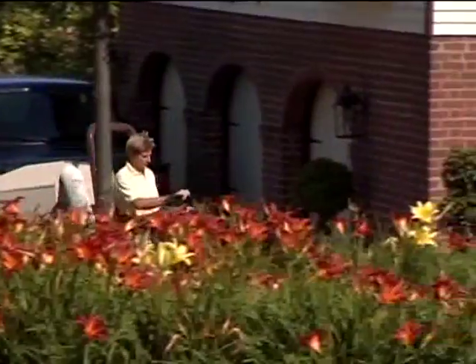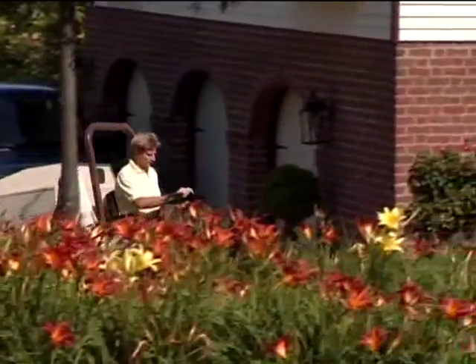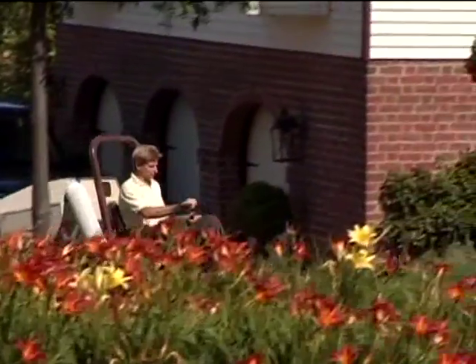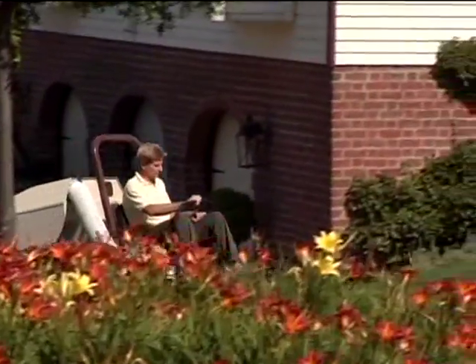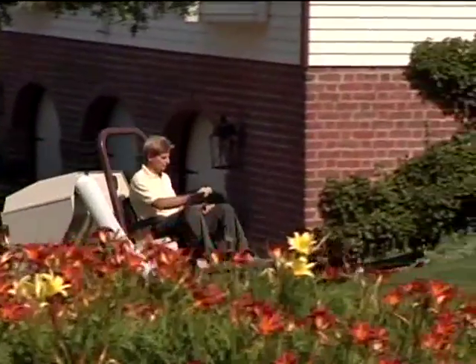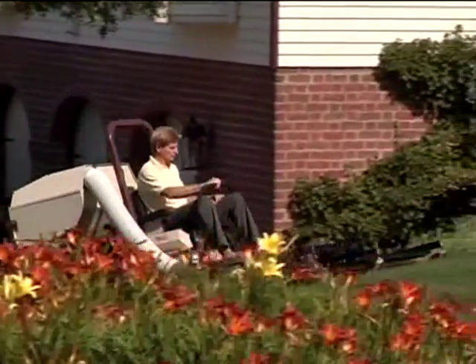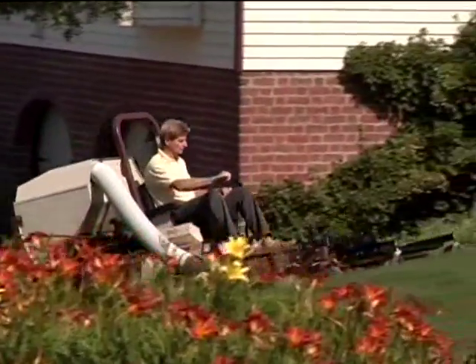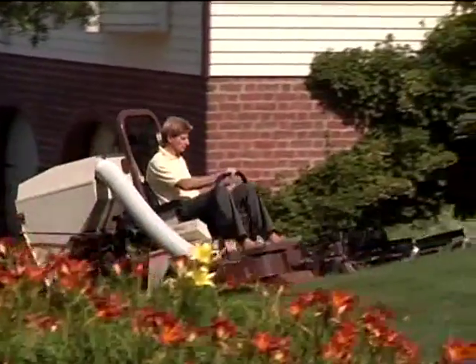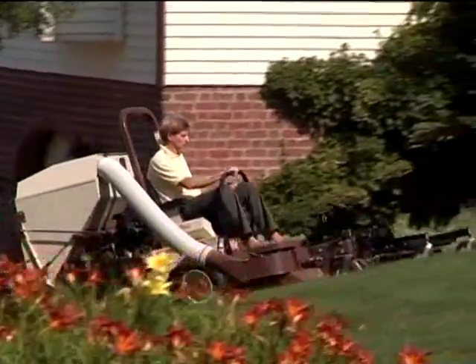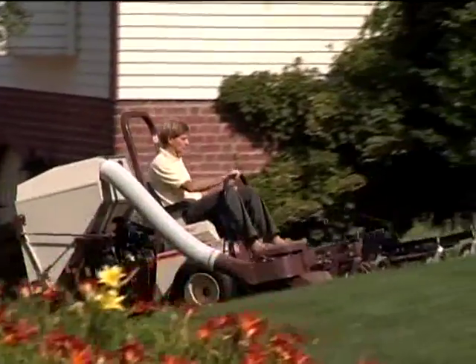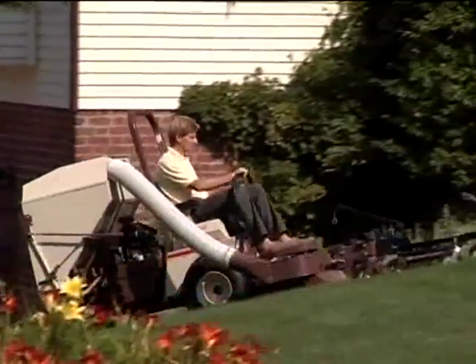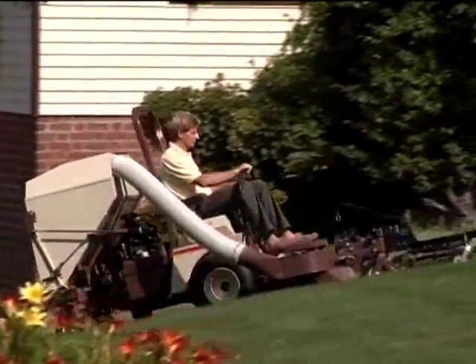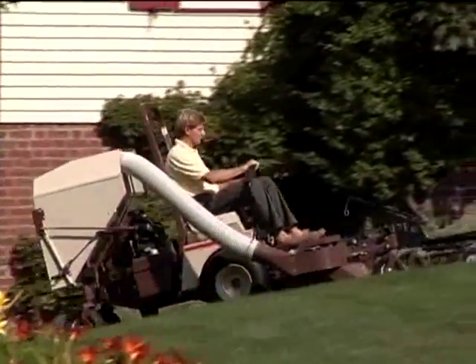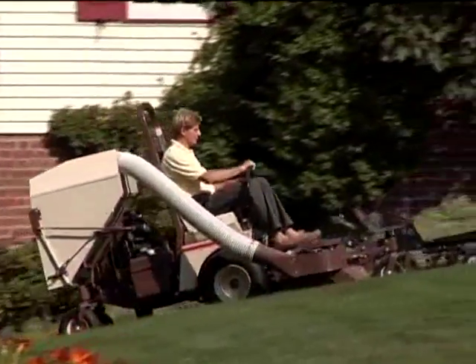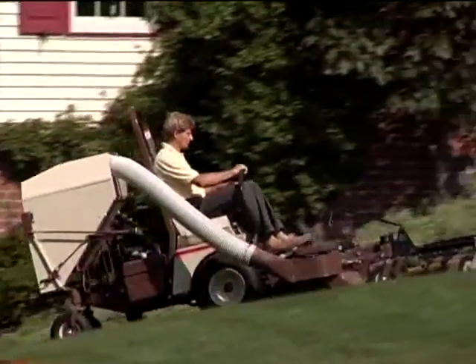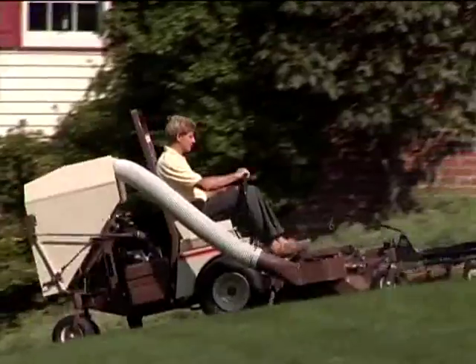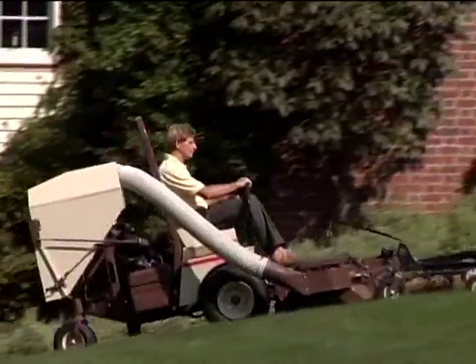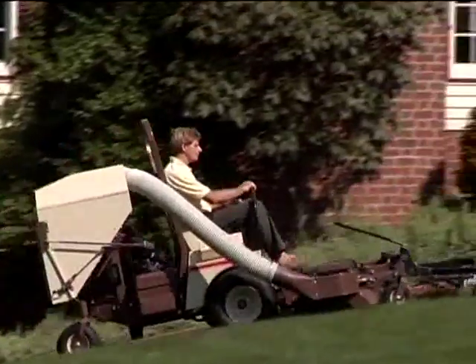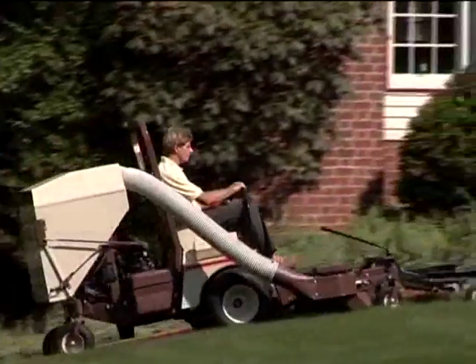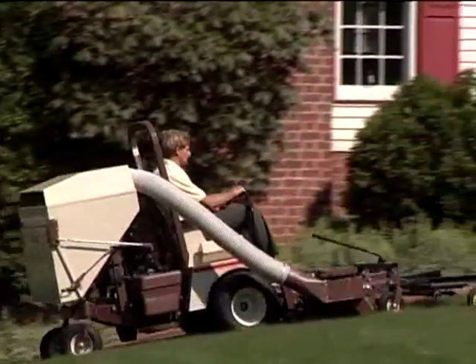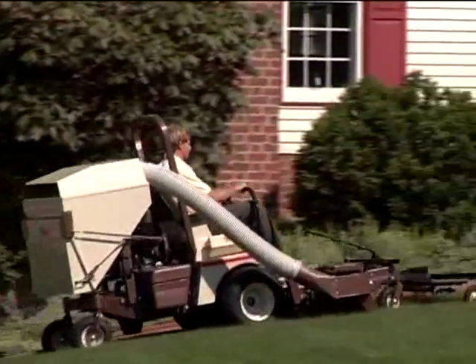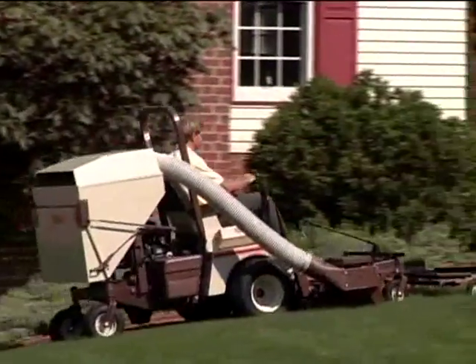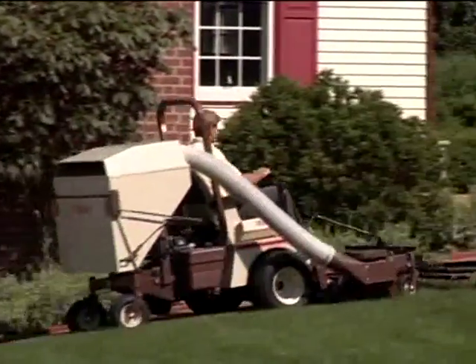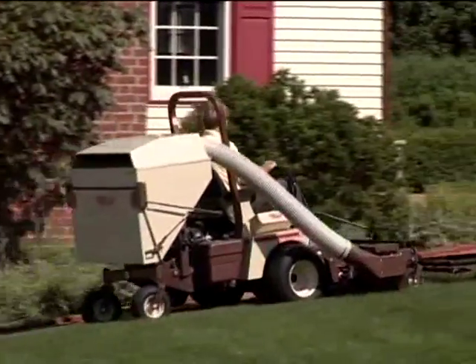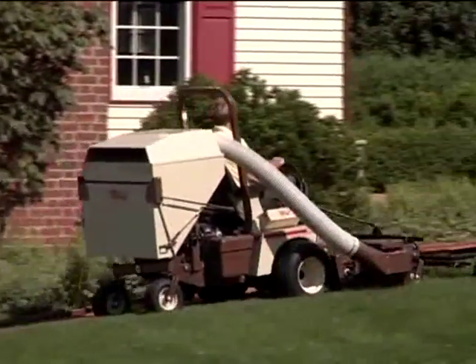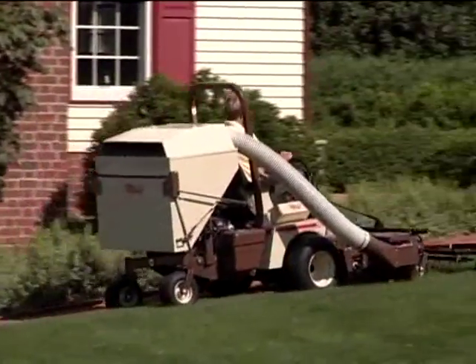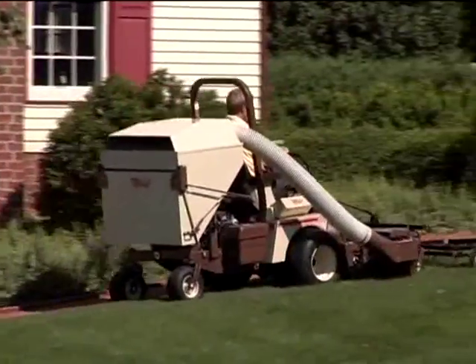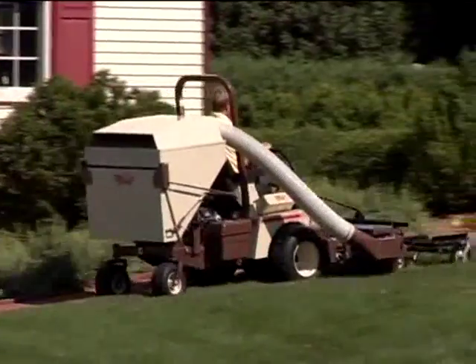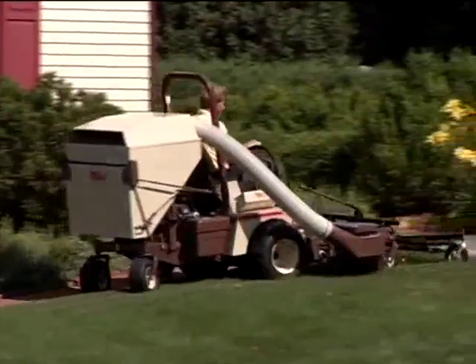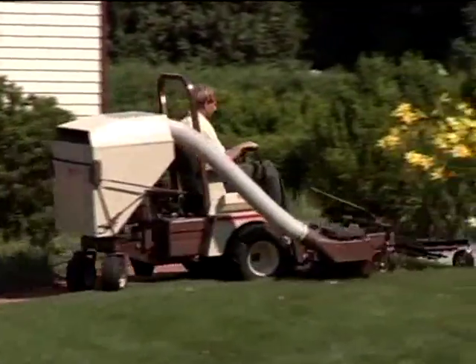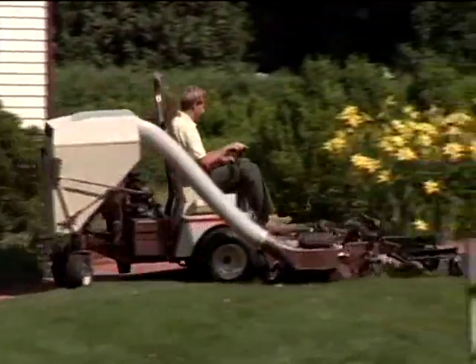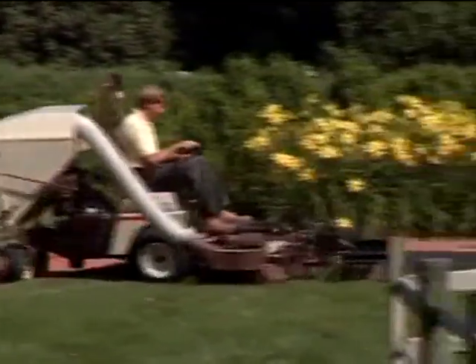Most Grasshopper customers combine the de-thatcher with a power back collection system, allowing them to de-thatch, mow, and vacuum debris in one easy operation.